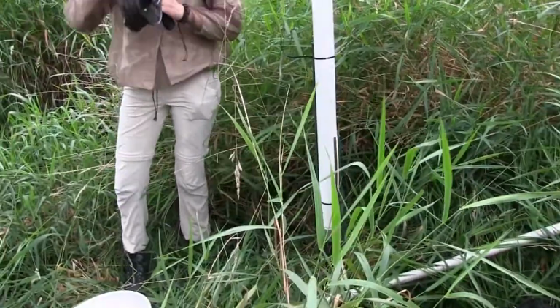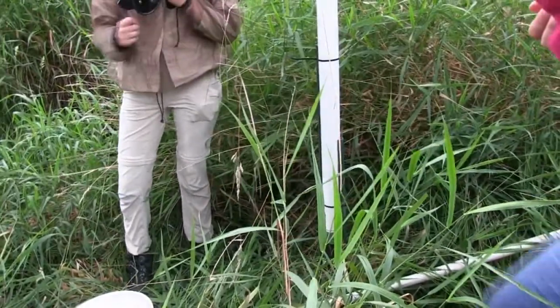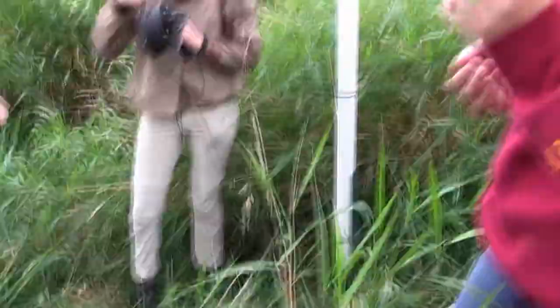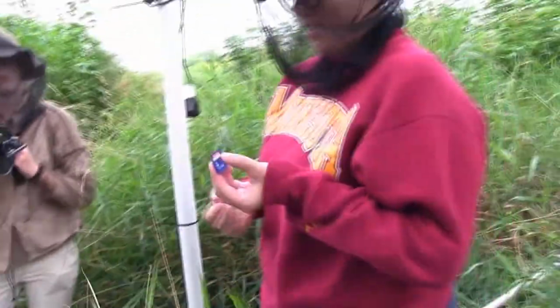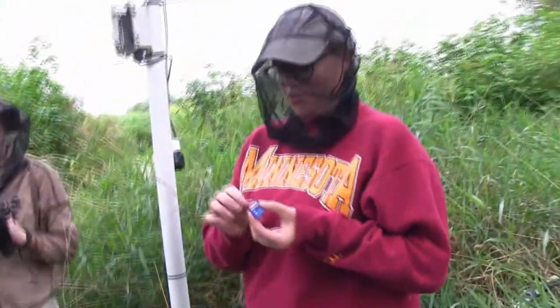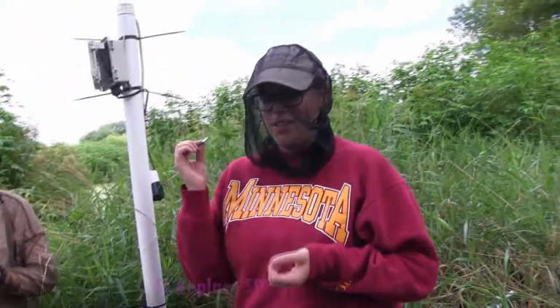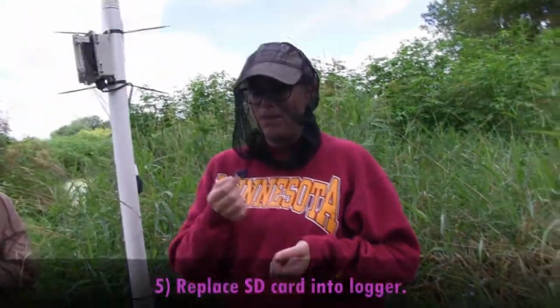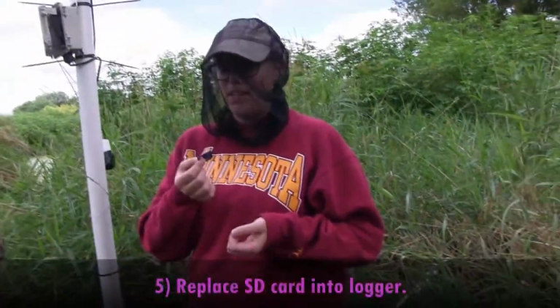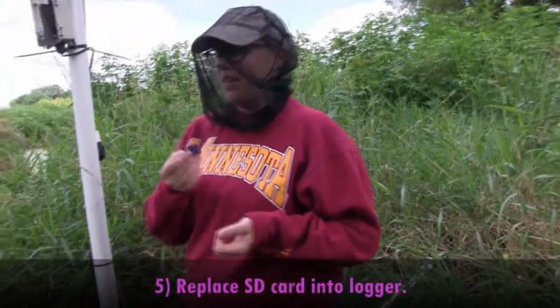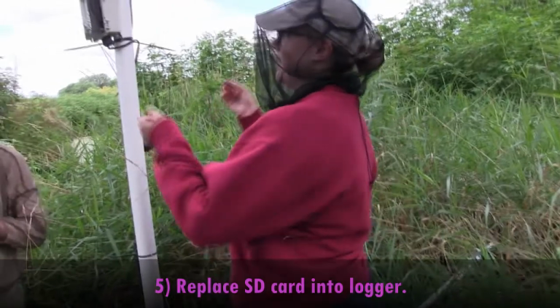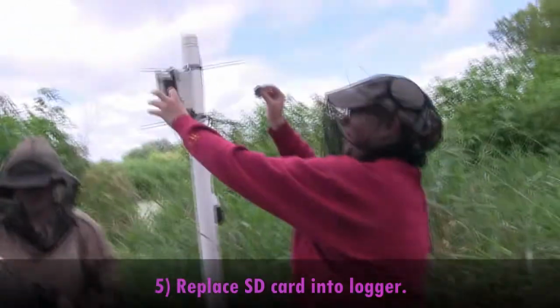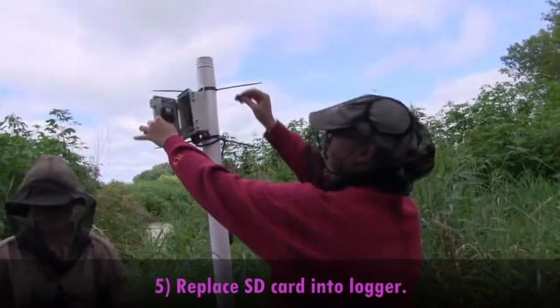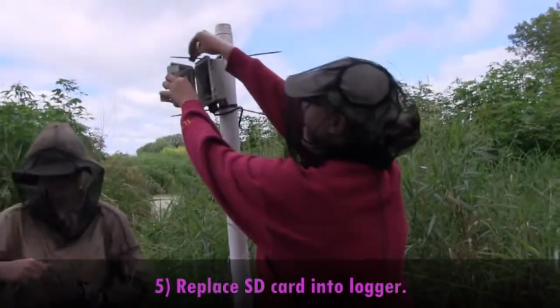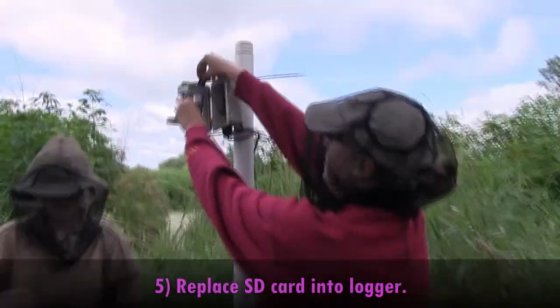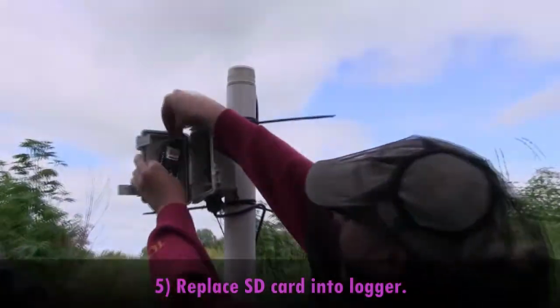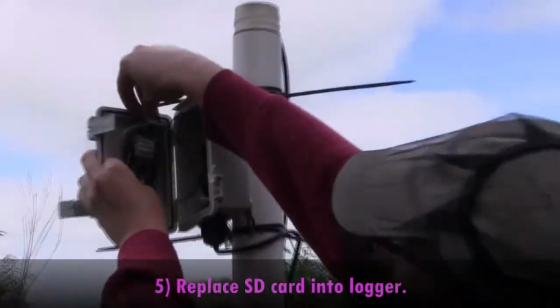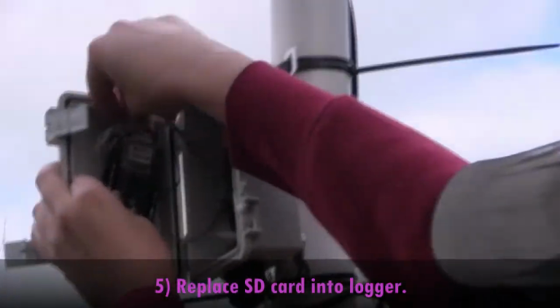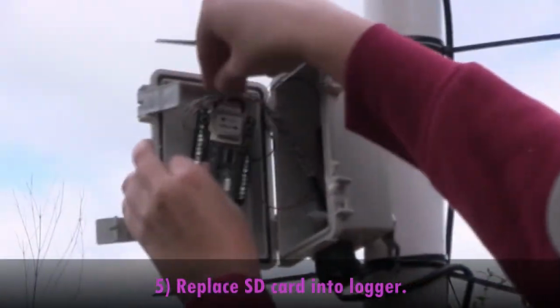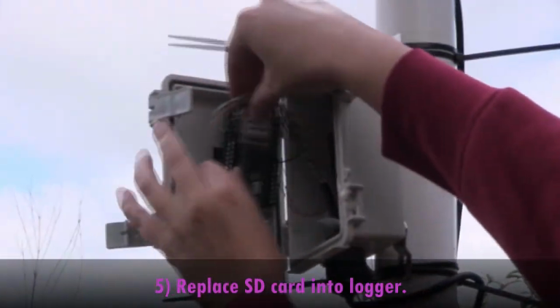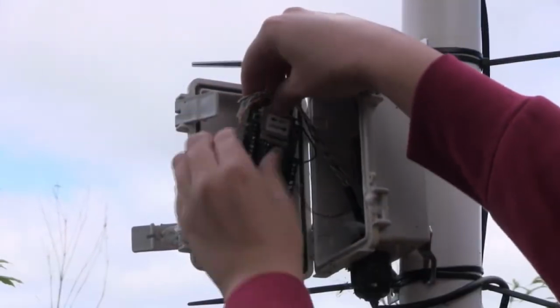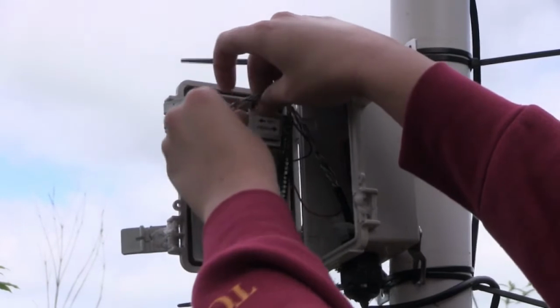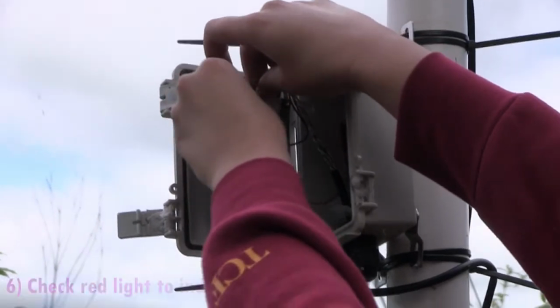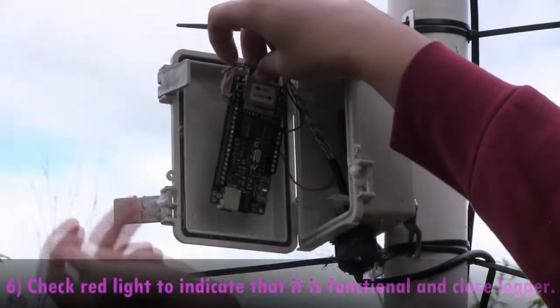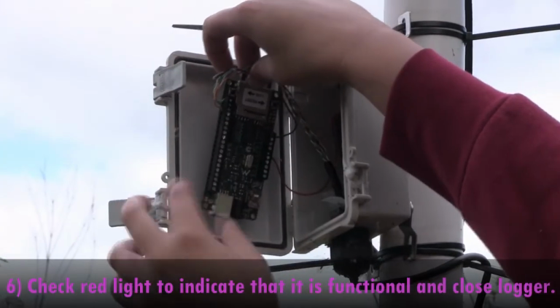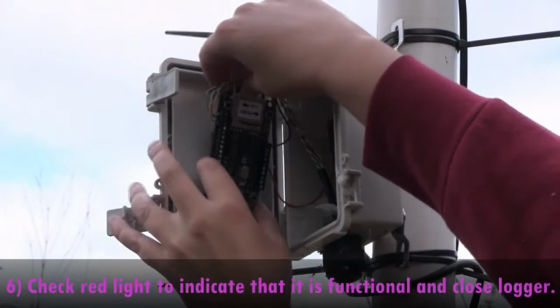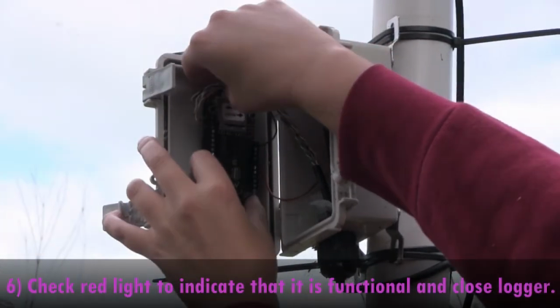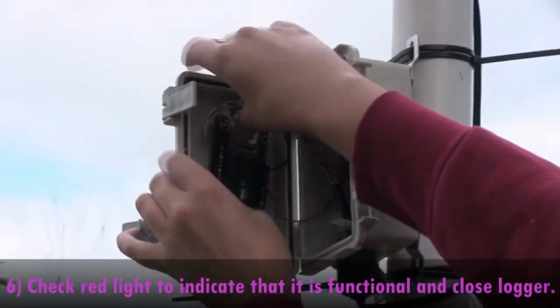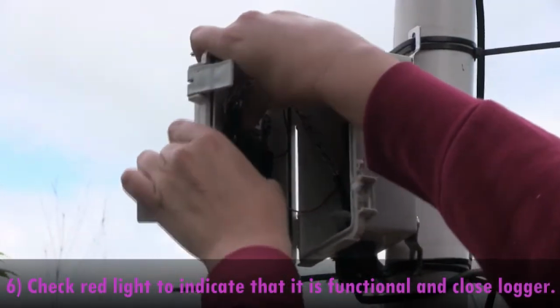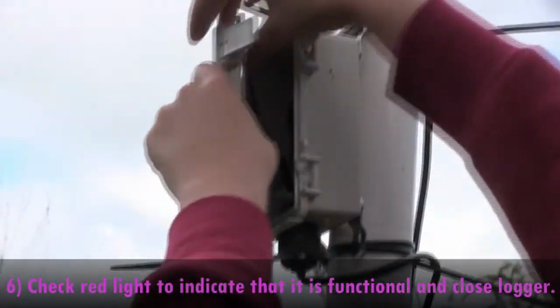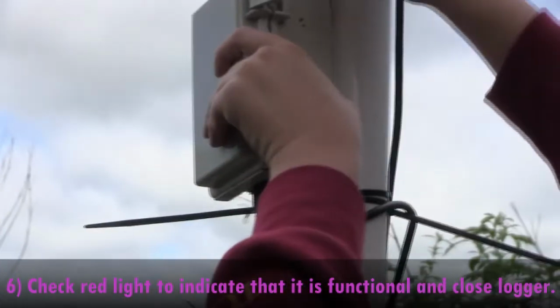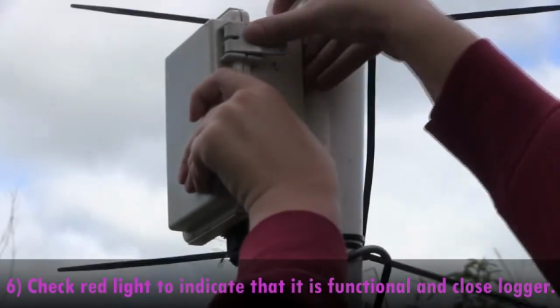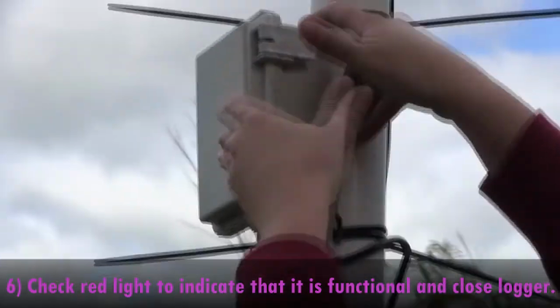Then once you've copied the data from here, you just stick it back in. Make sure that the light is still working and then just close it up.